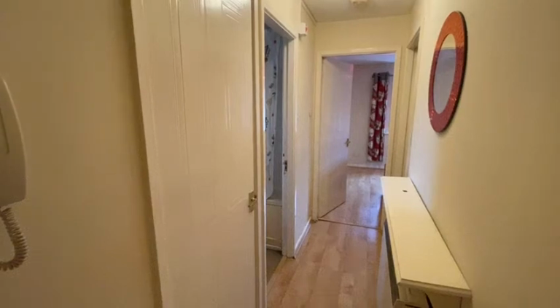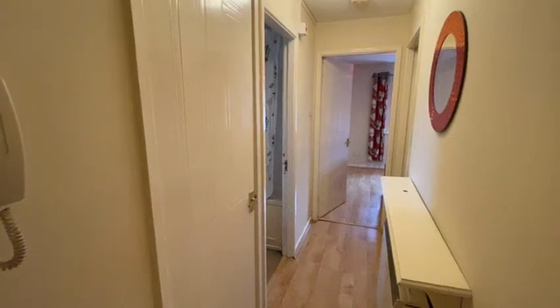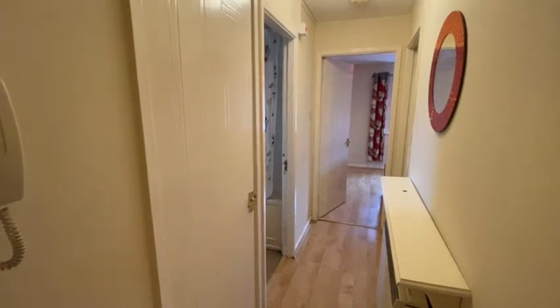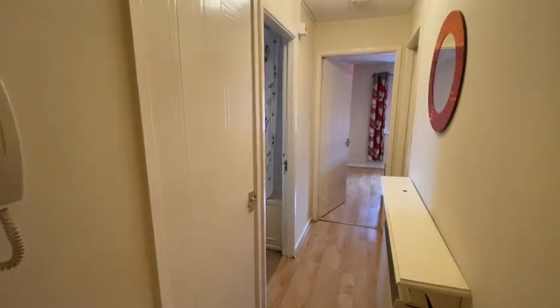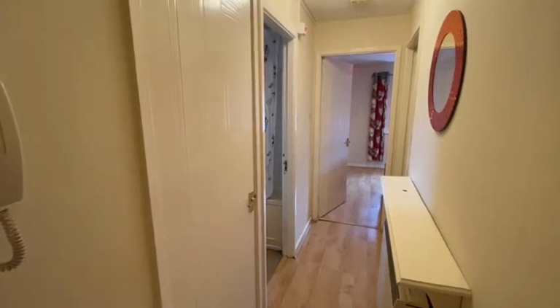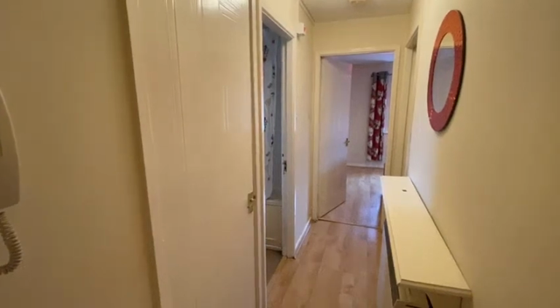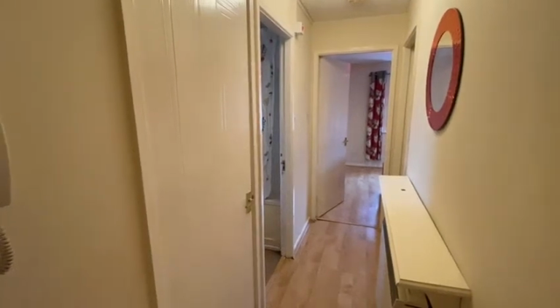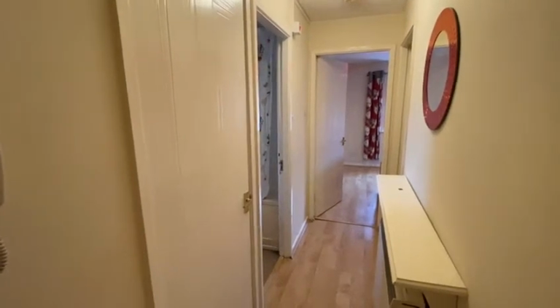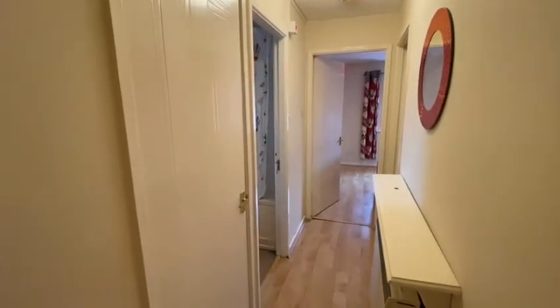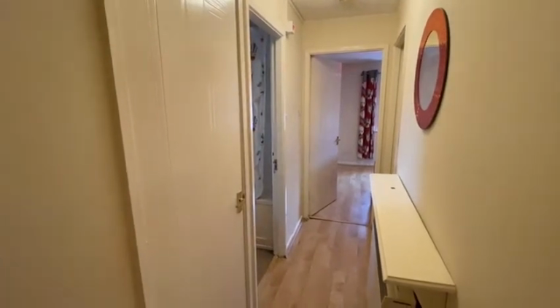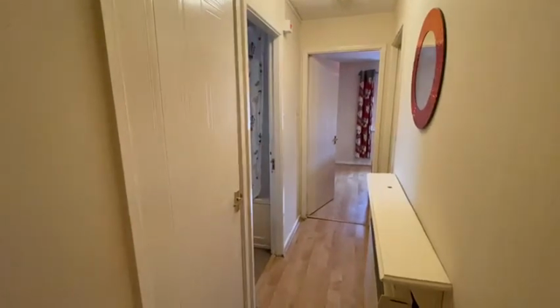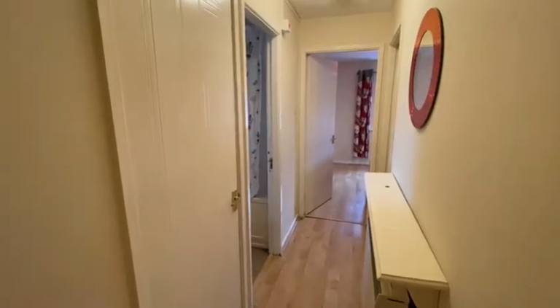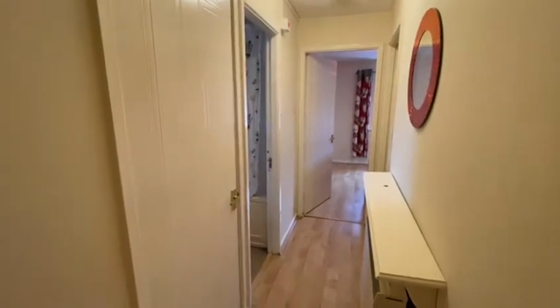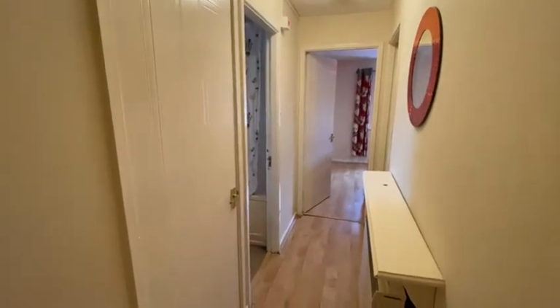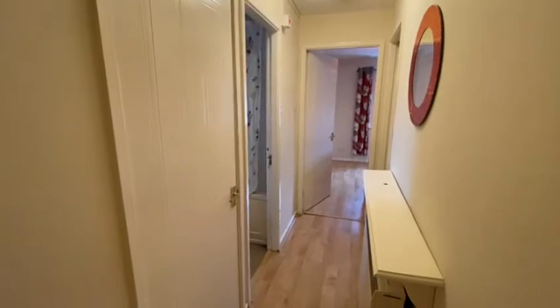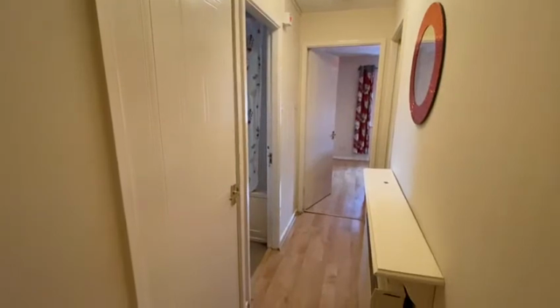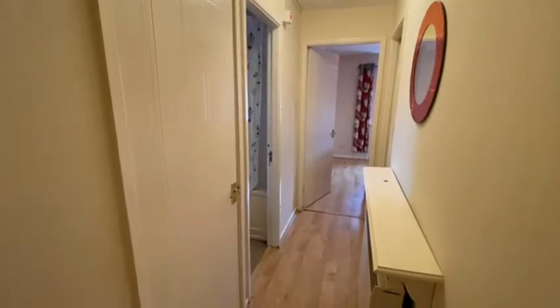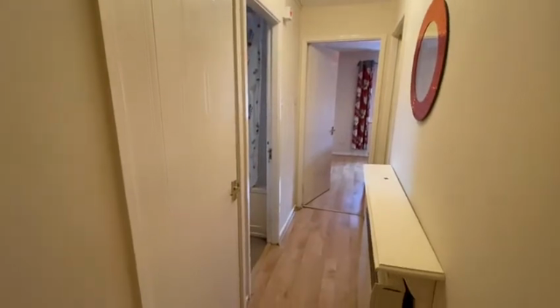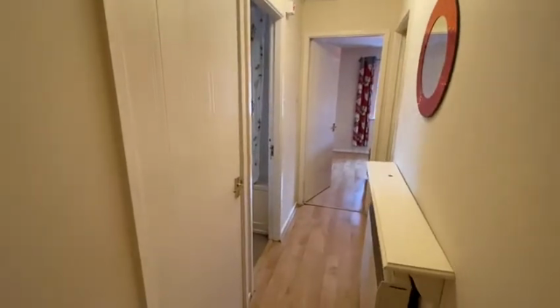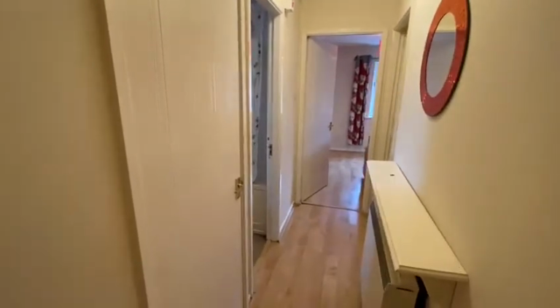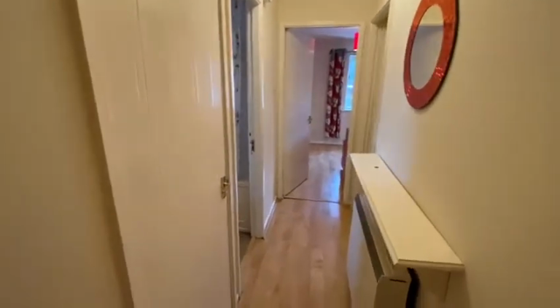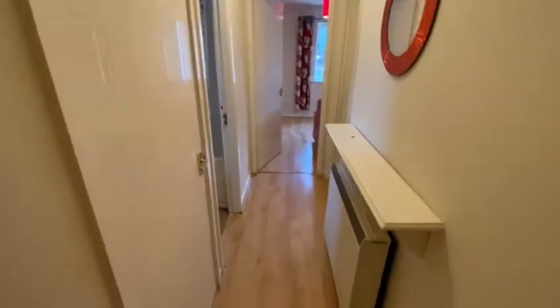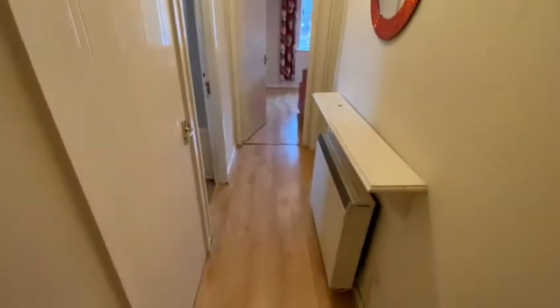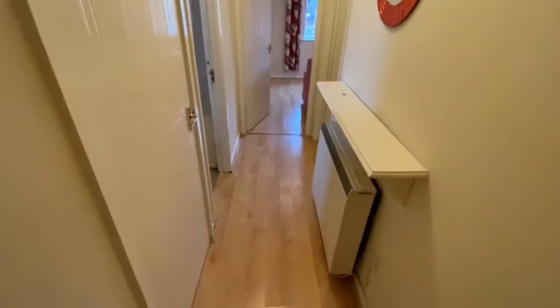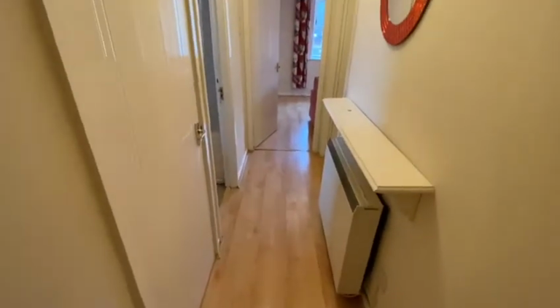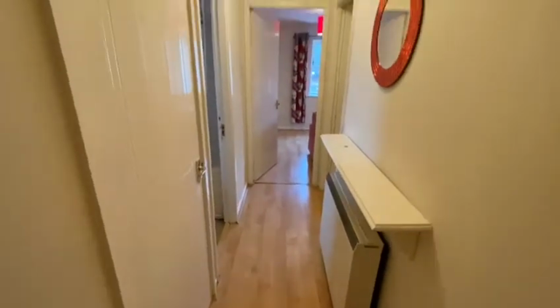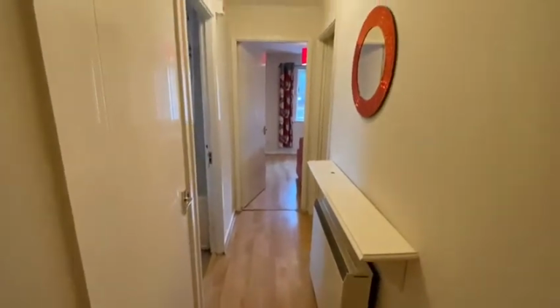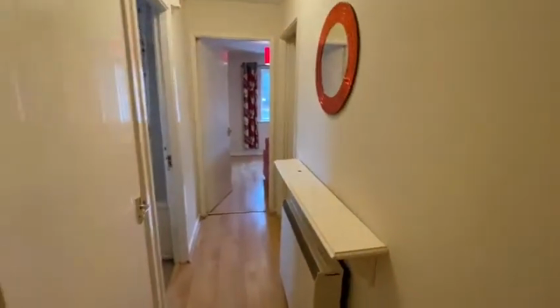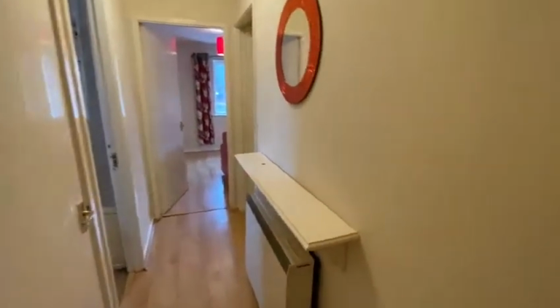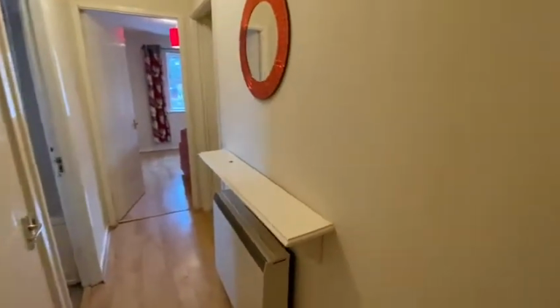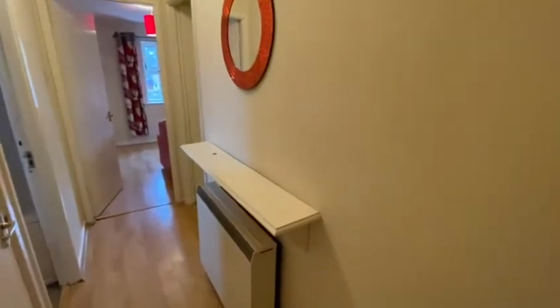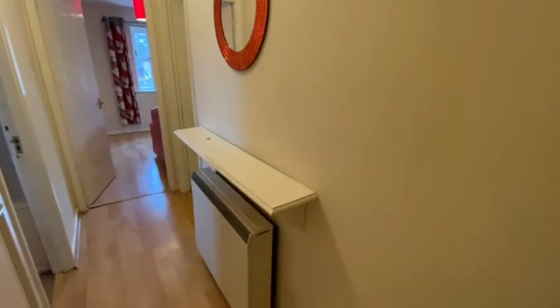Today I'm going to show you a one-bed furnished property that's available to rent in CV31. Upon entrance you've got a nice long hallway with a little shelving unit here.